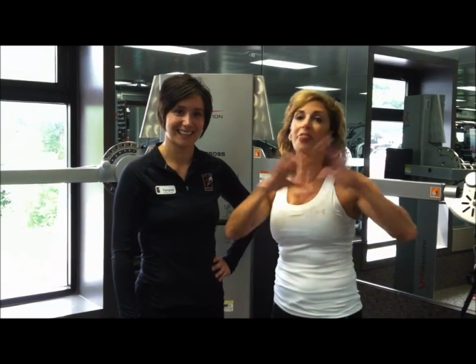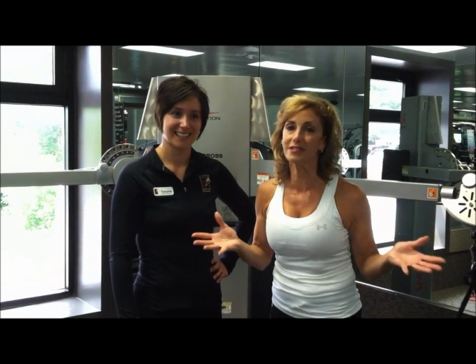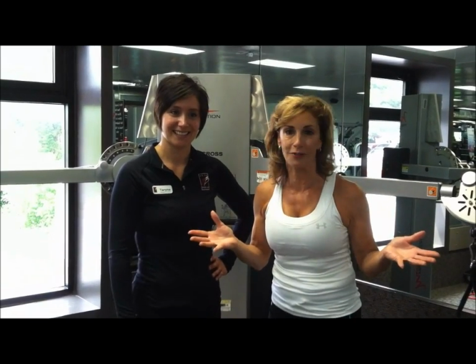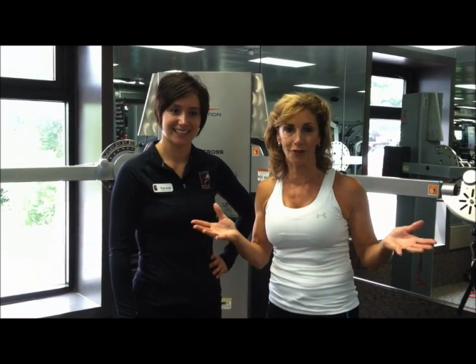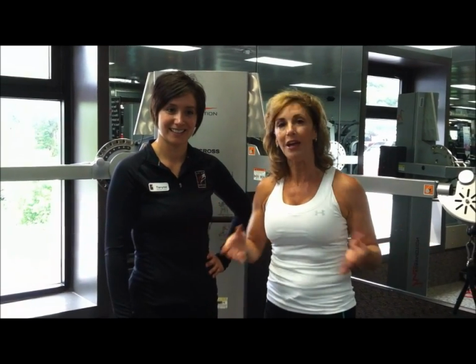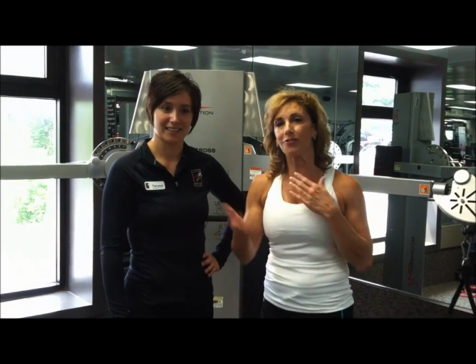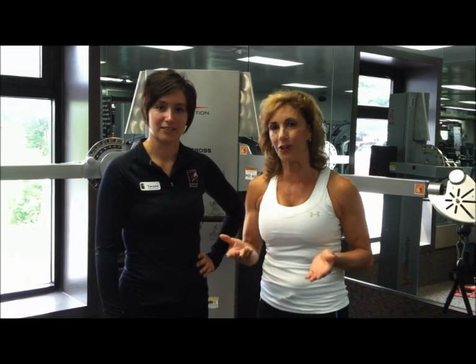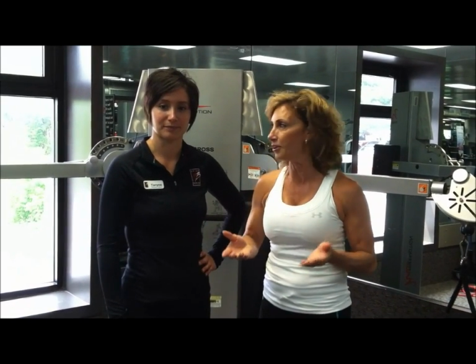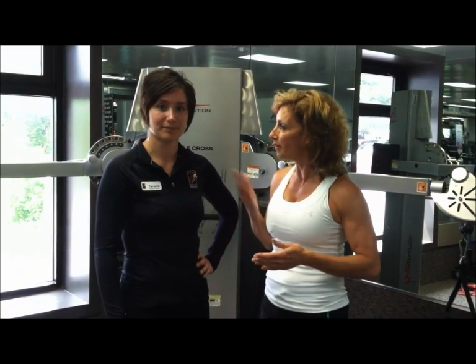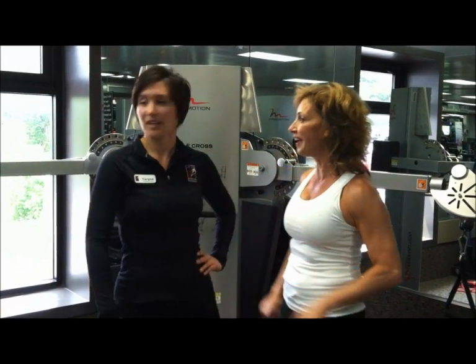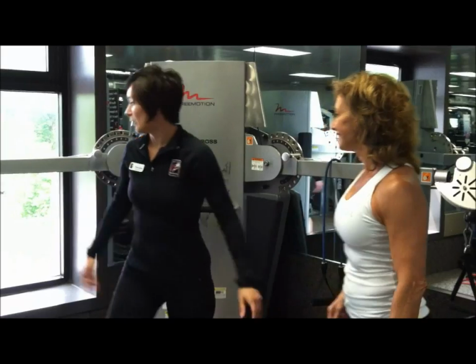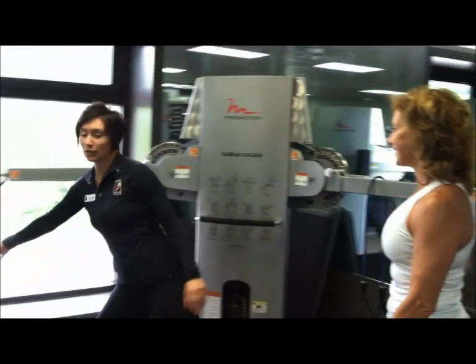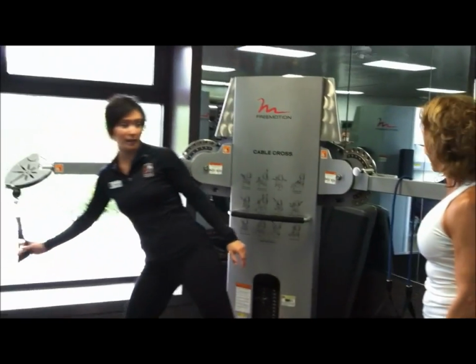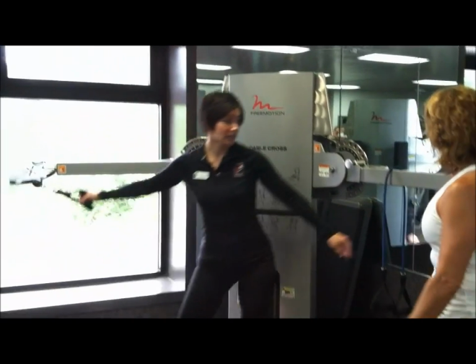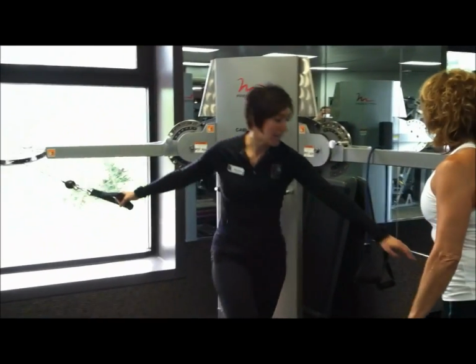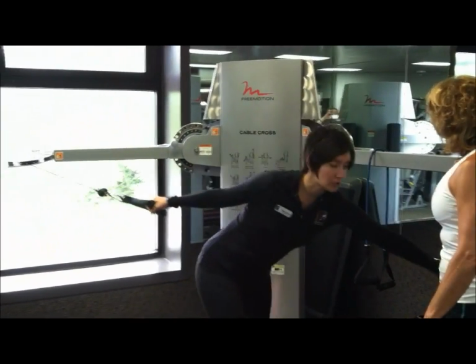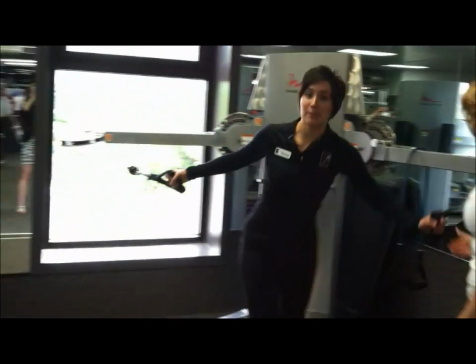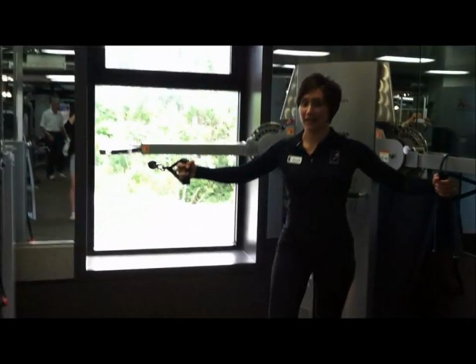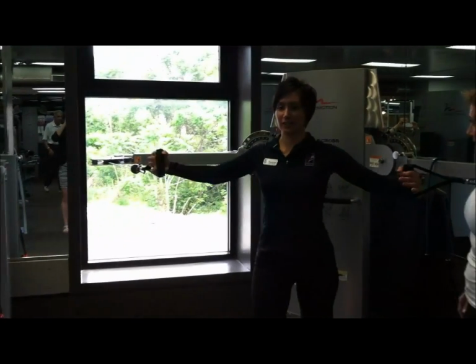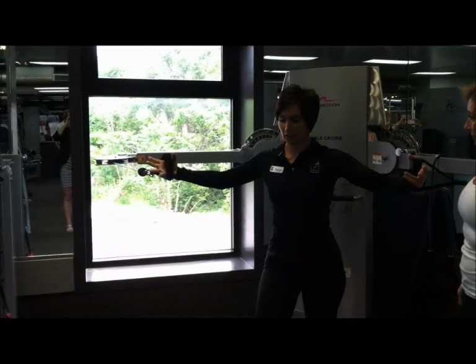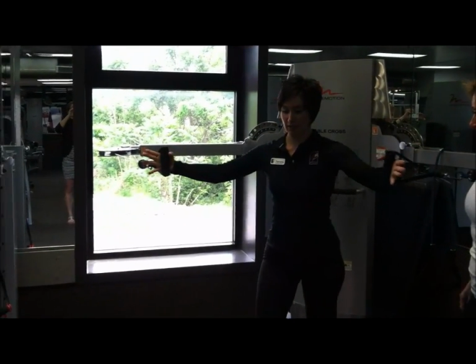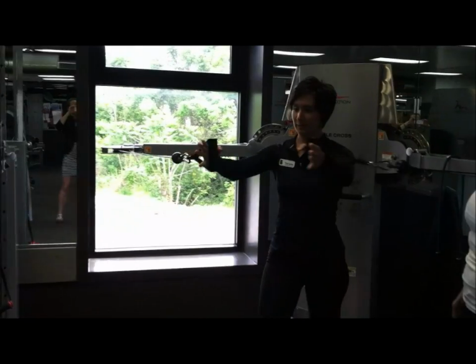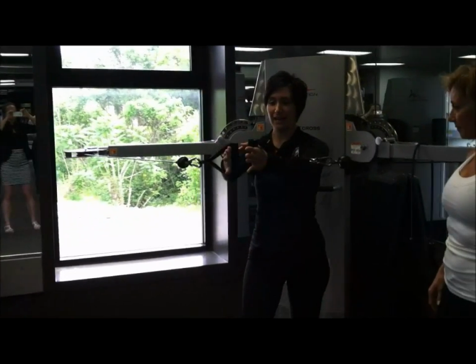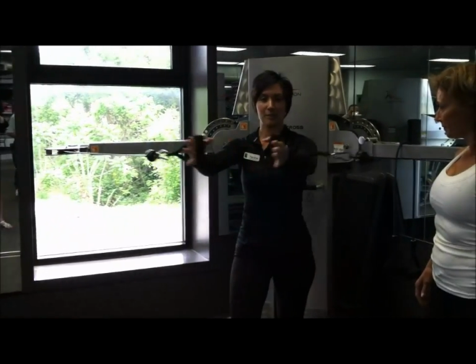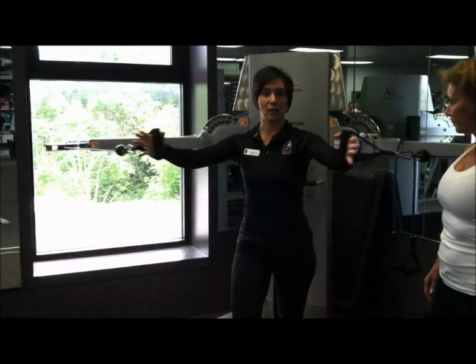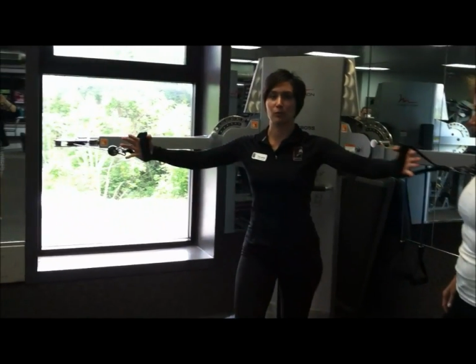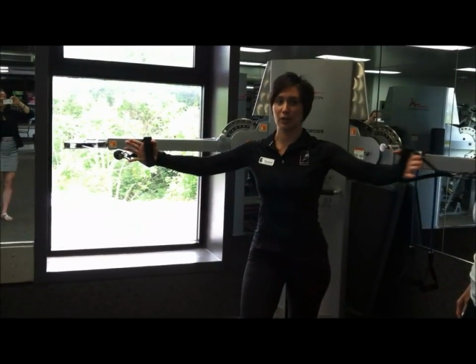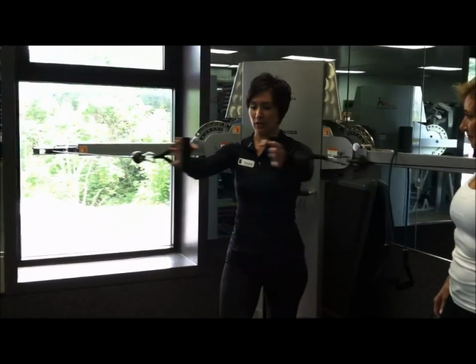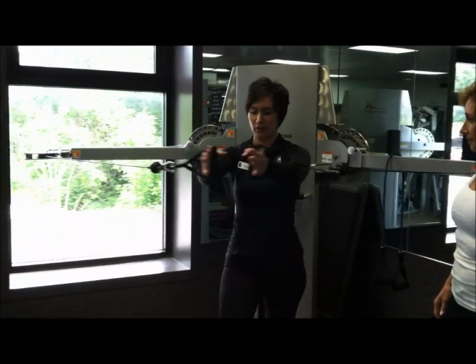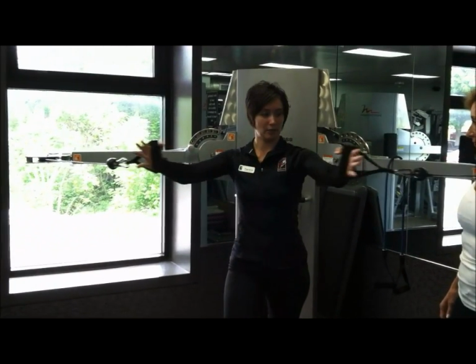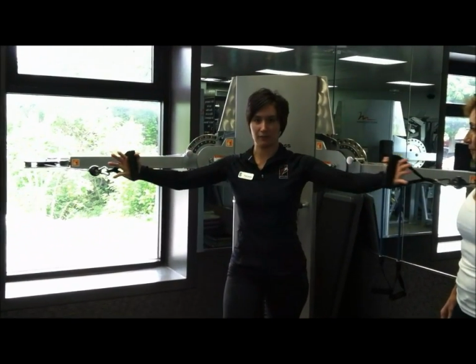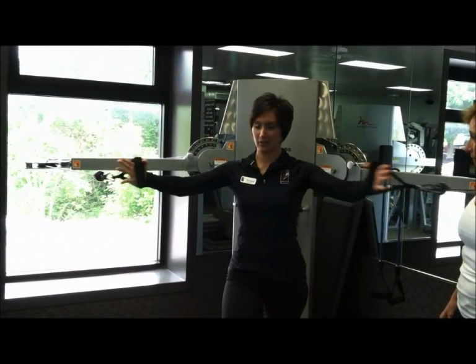Now, there are thousands of different exercises you can do, but these are just a few. We're going to start with a cable cross and do a pec fly exercise. Keep those abs tight and a slight bend in the elbows, bringing those arms in for a nice pec fly exercise.